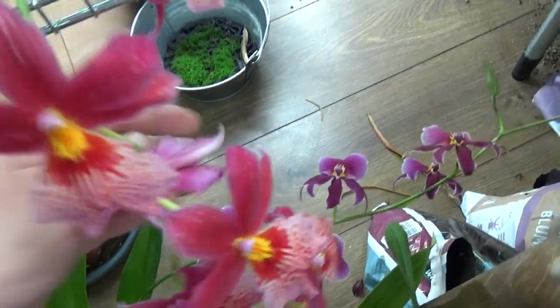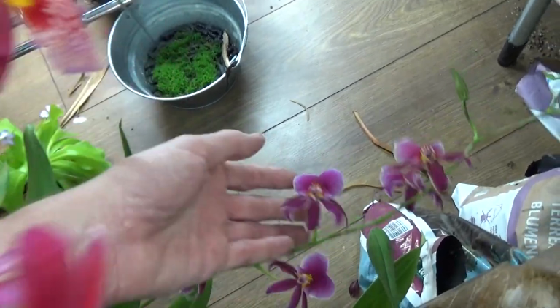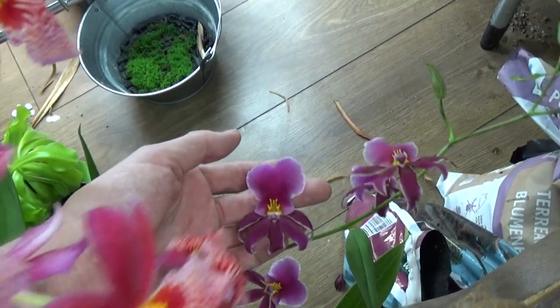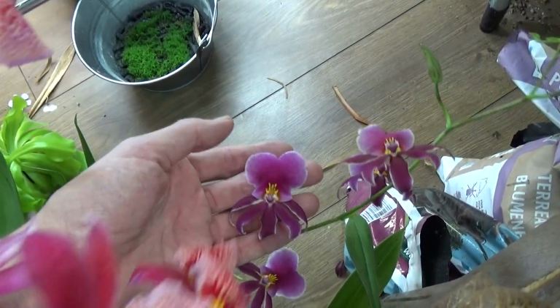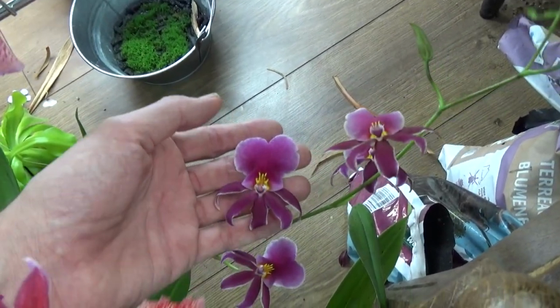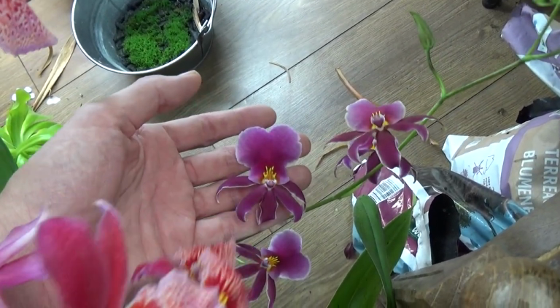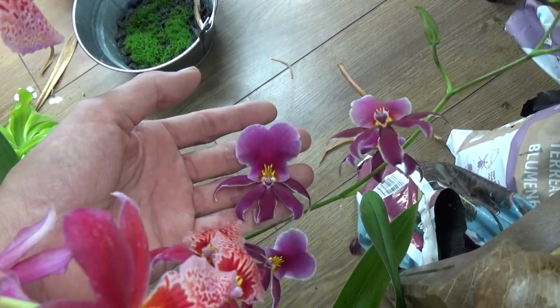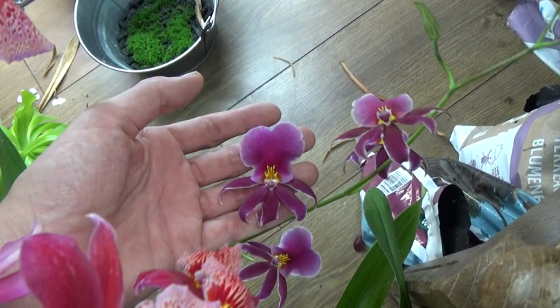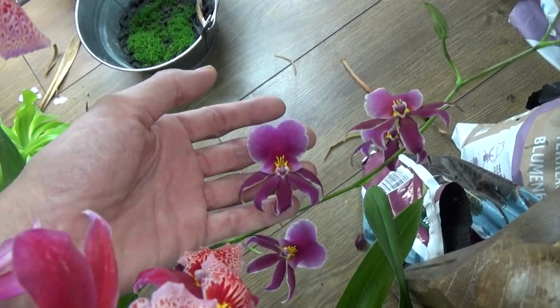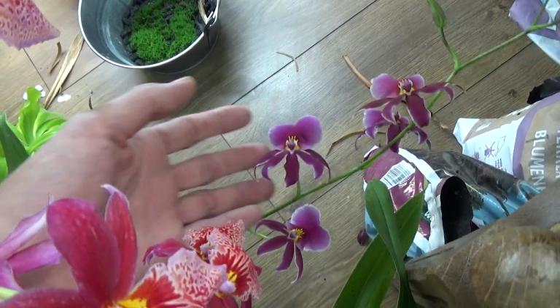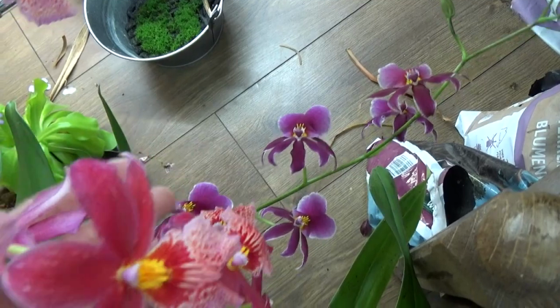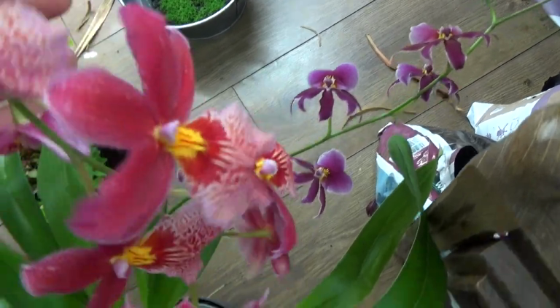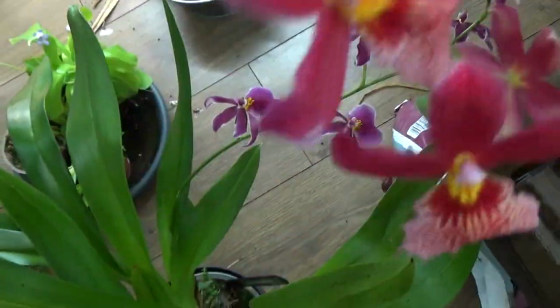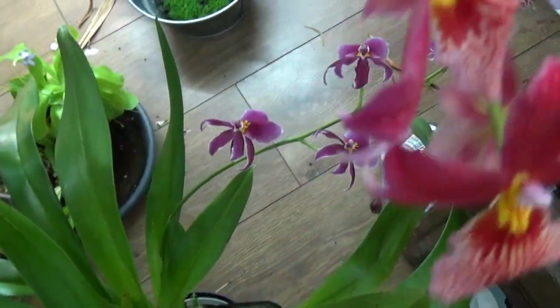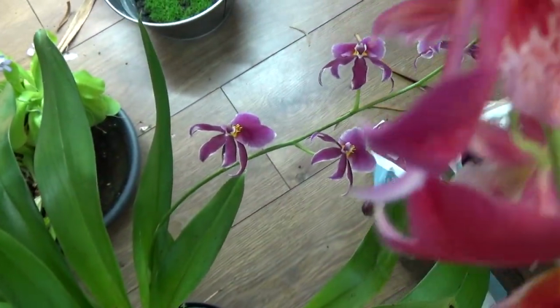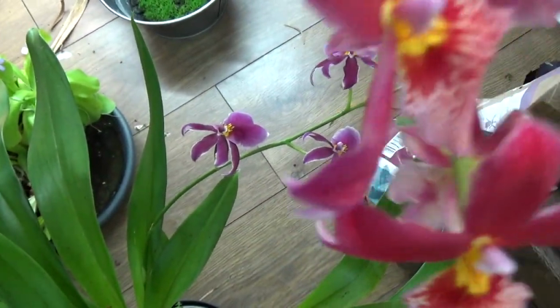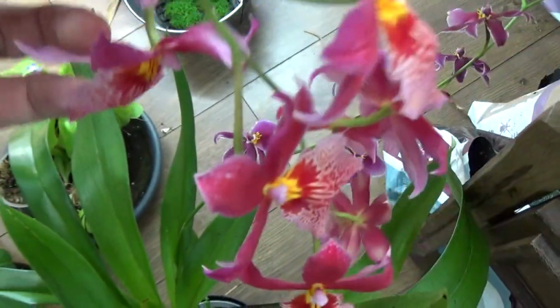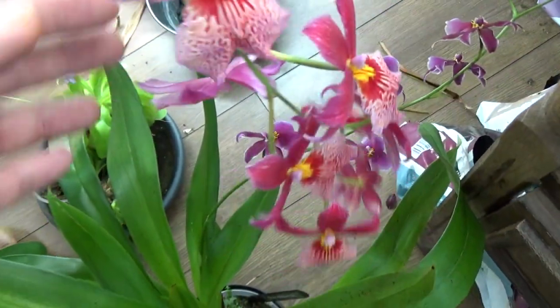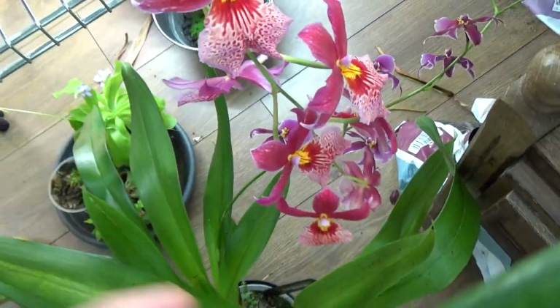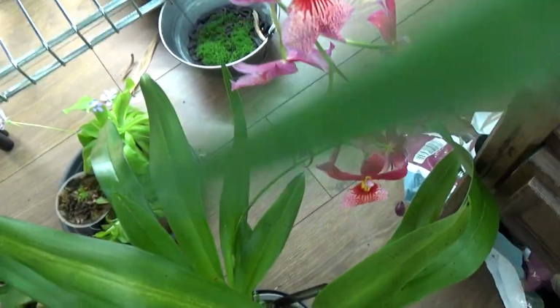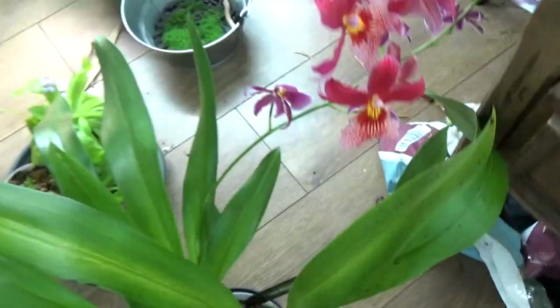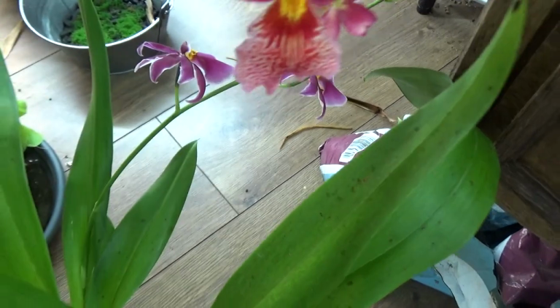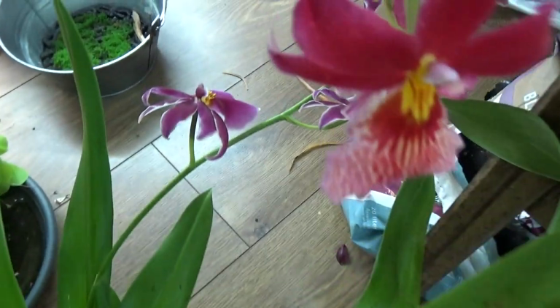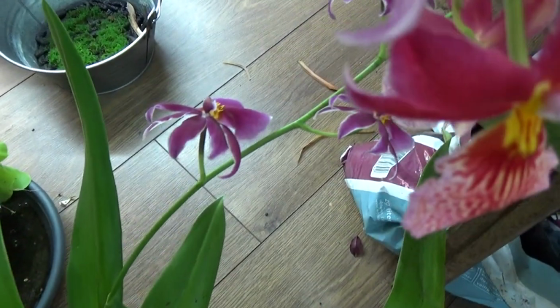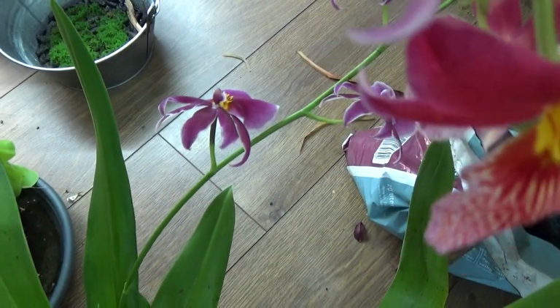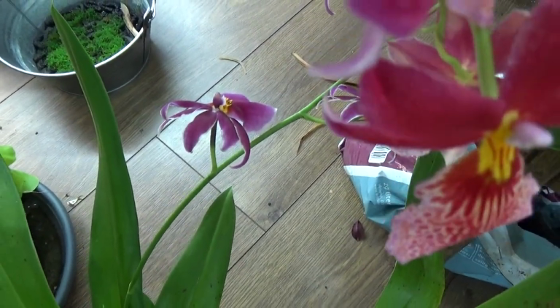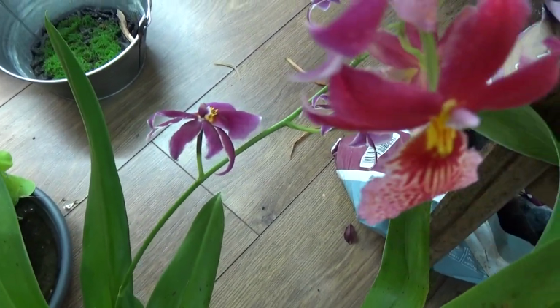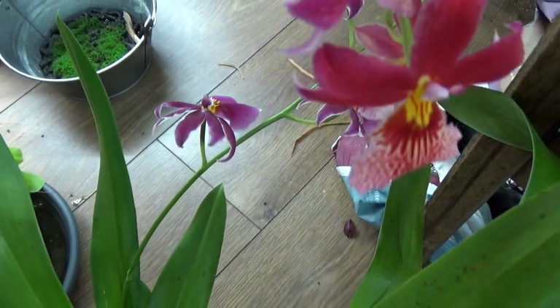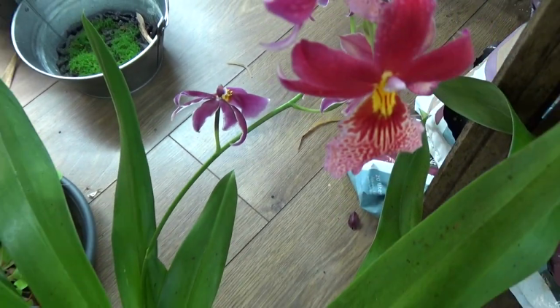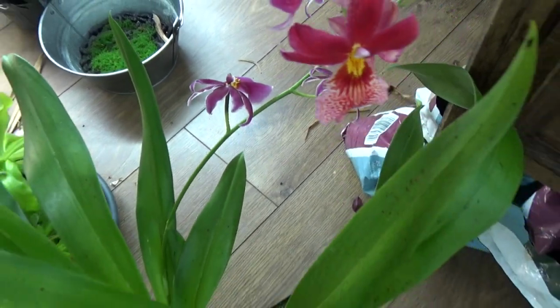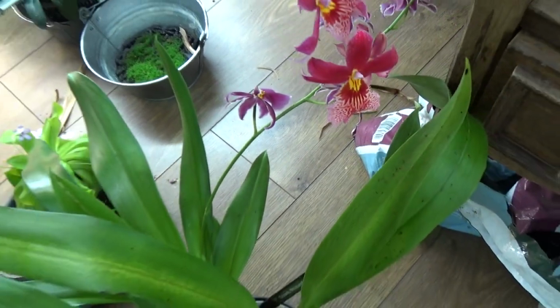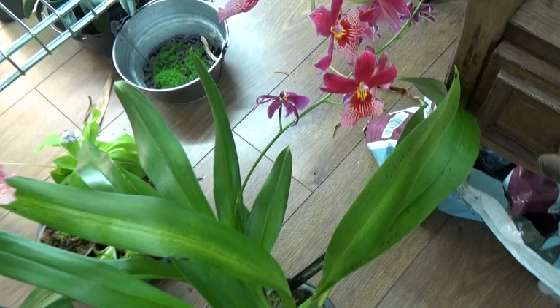Look at that — it also has quite a spike over here. And it's down on the floor, but this one doesn't mind. It has a little bit less light, as you can see, but it is really working on a beautiful spike.